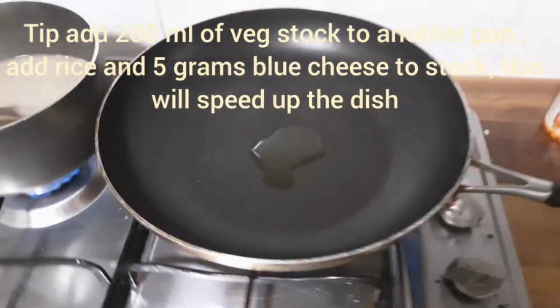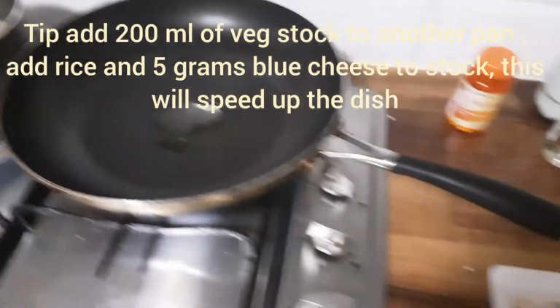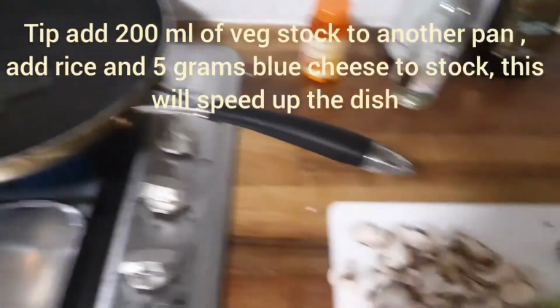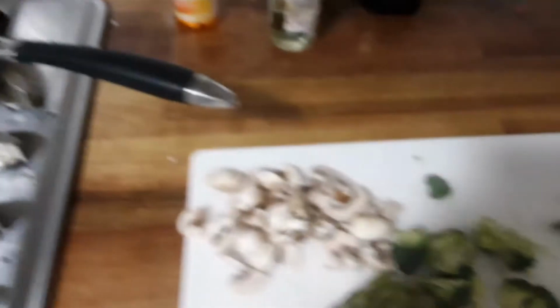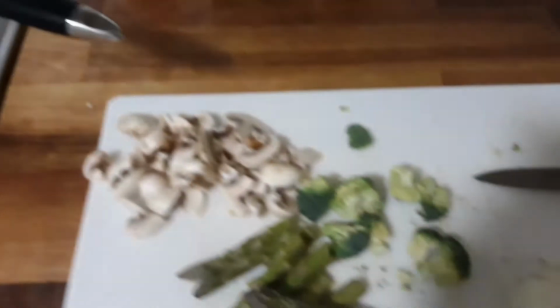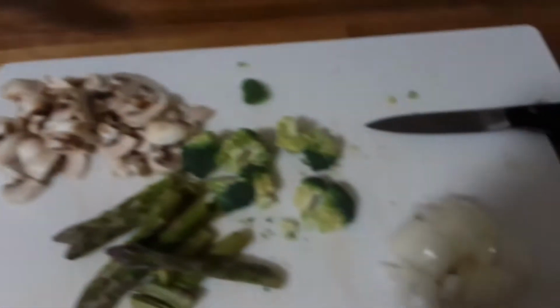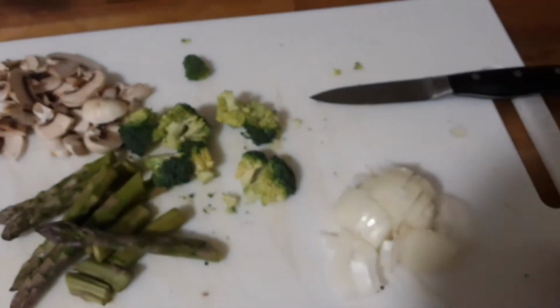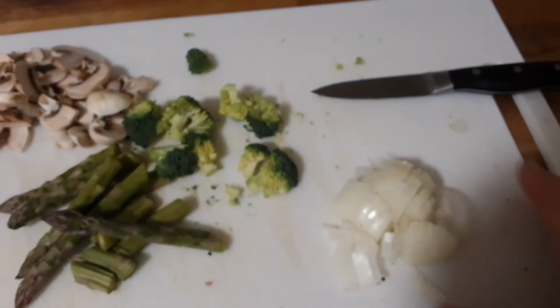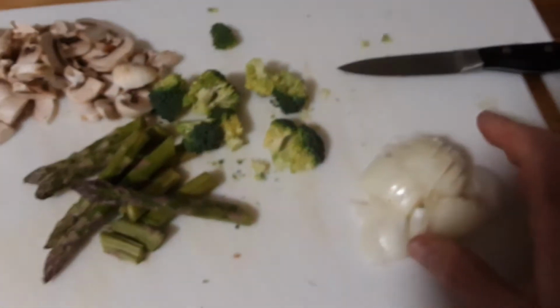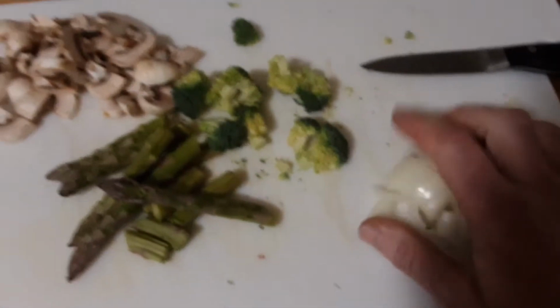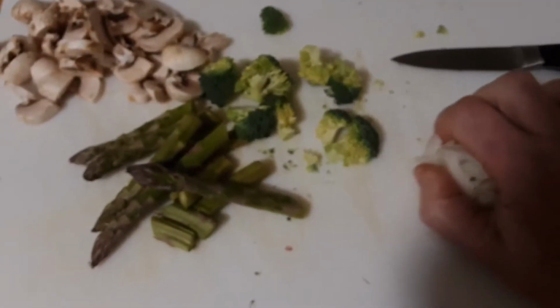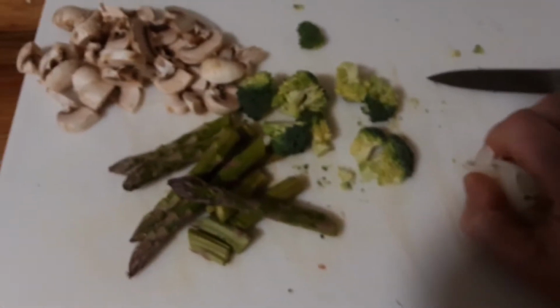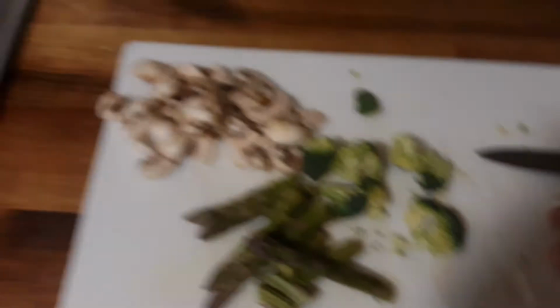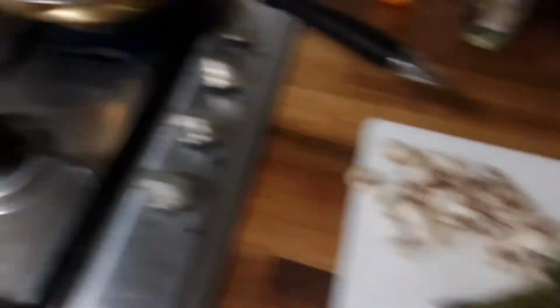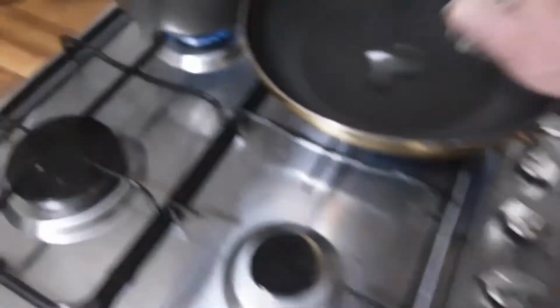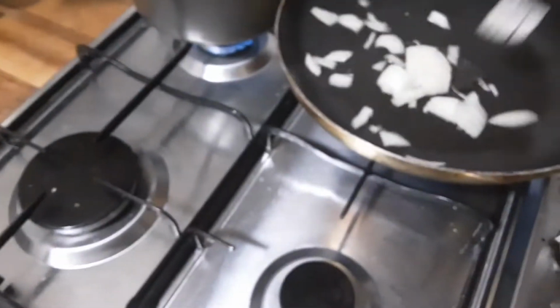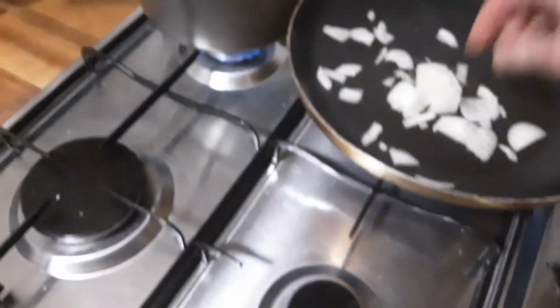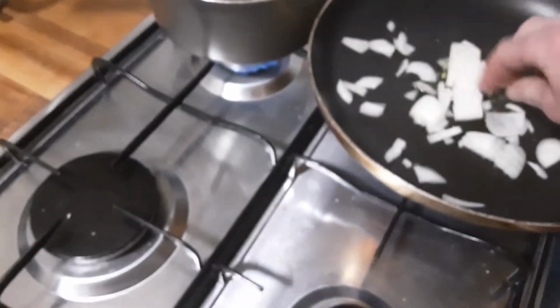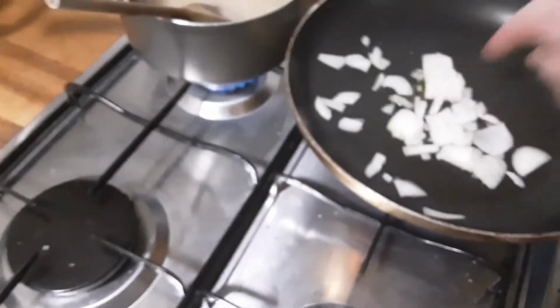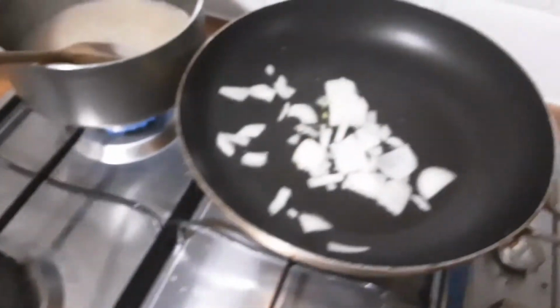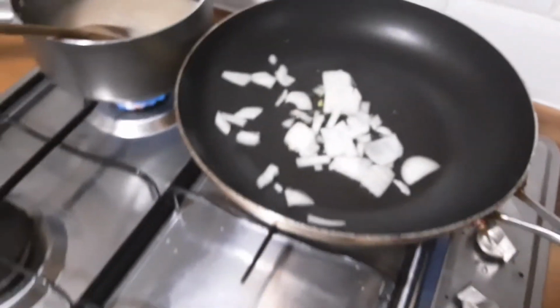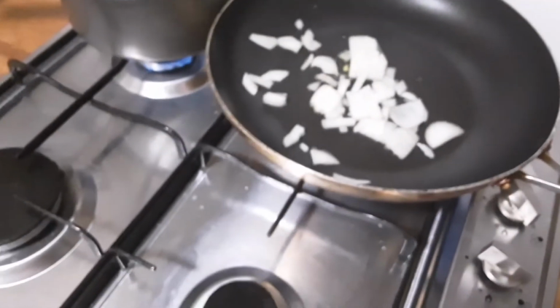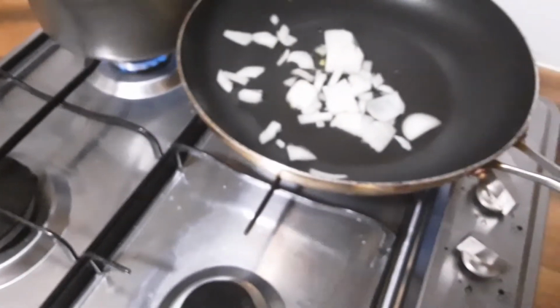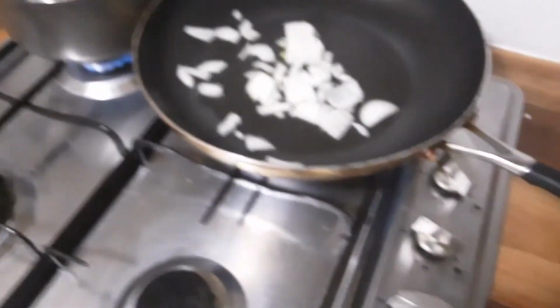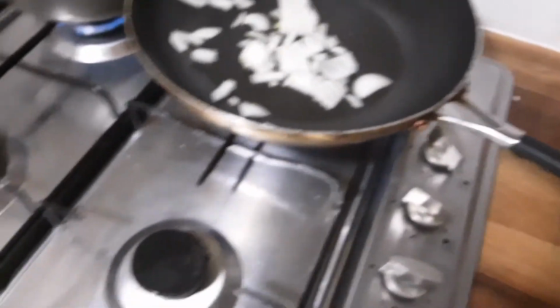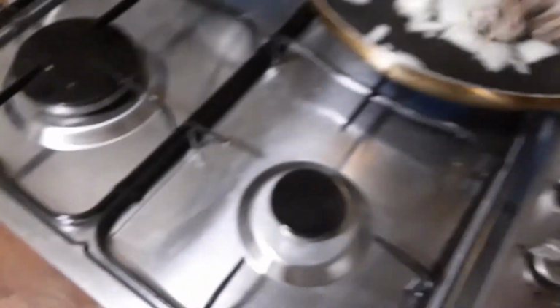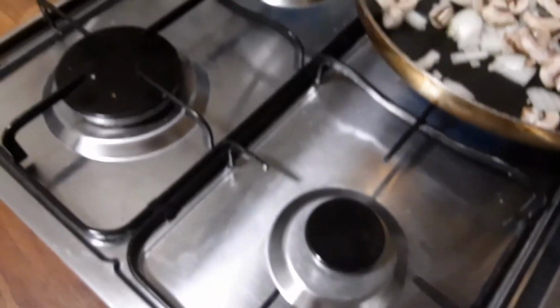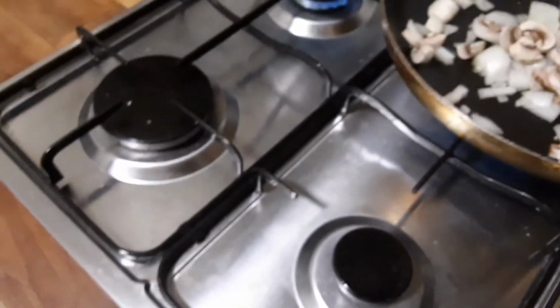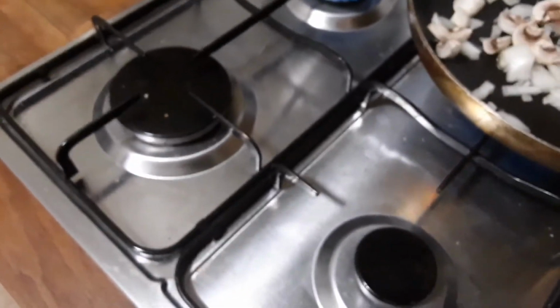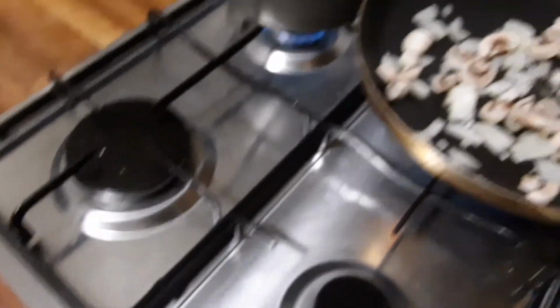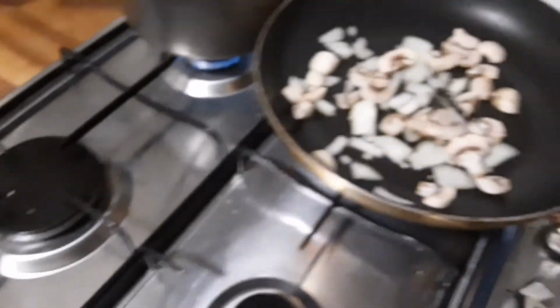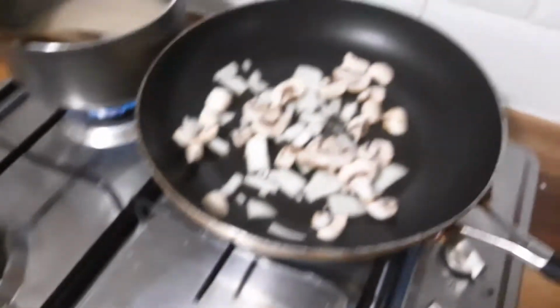Add a teaspoon of olive oil to the pan and fry off the onions — that's about half a small onion — and a few butter mushrooms.